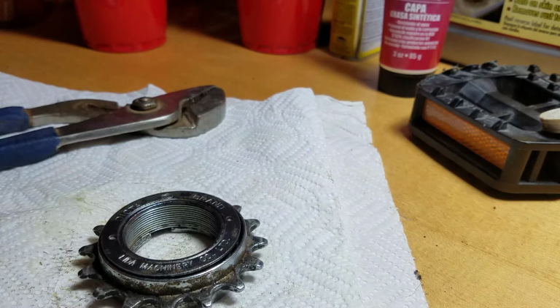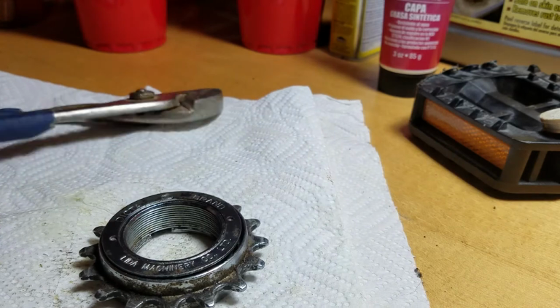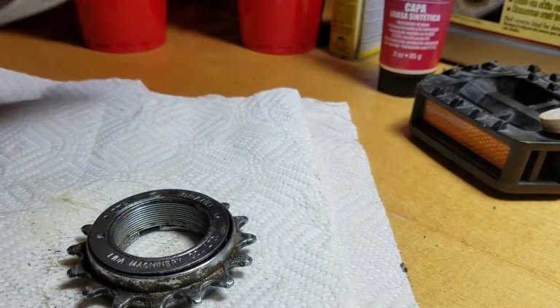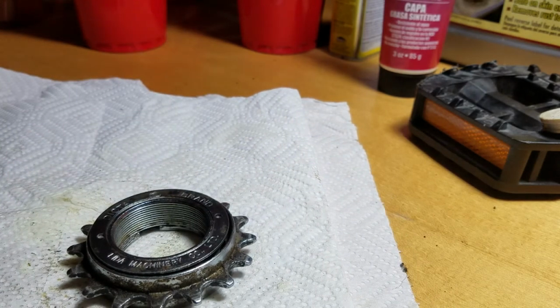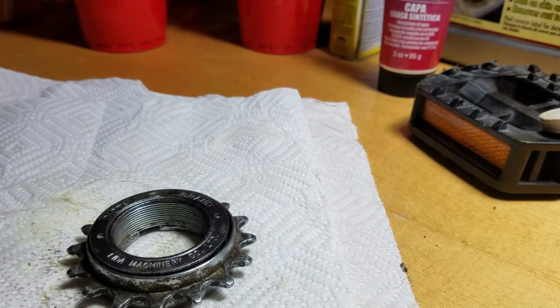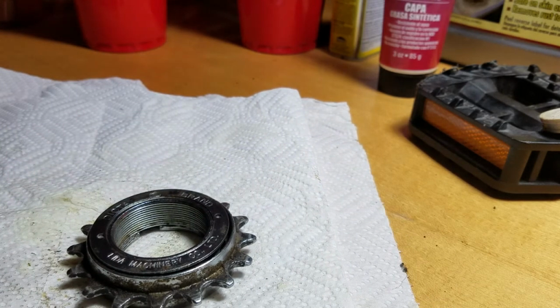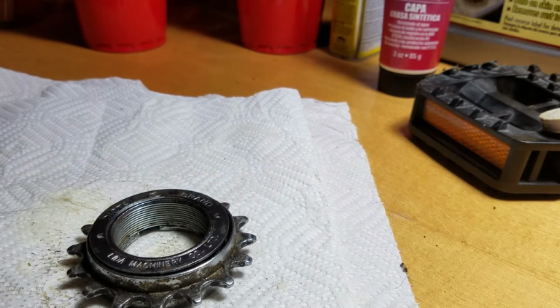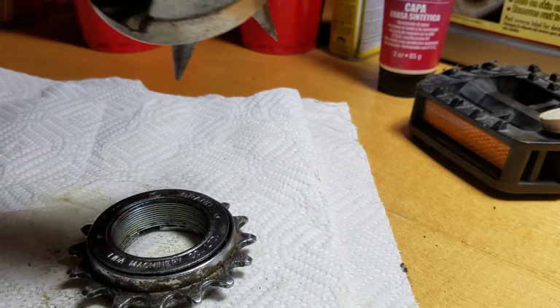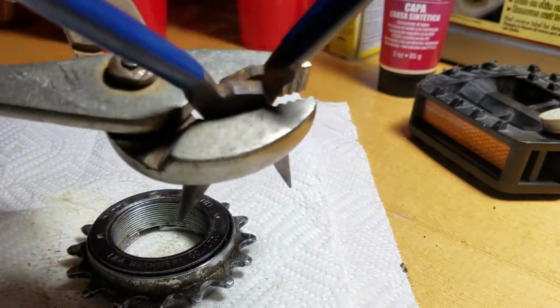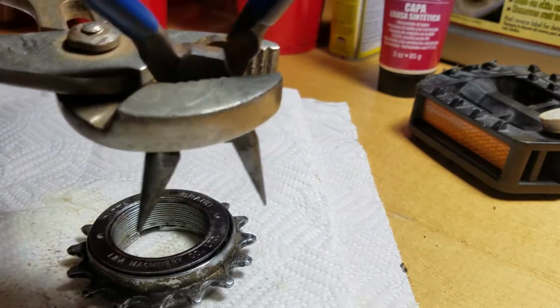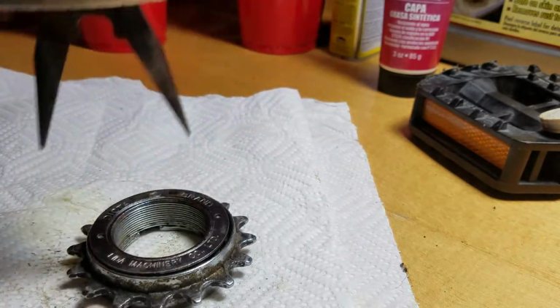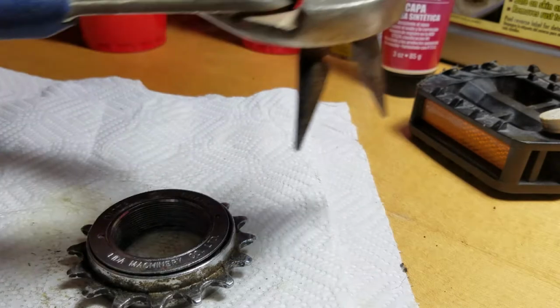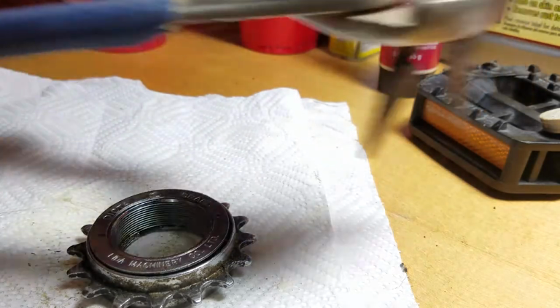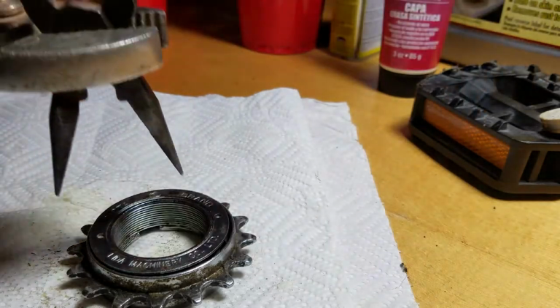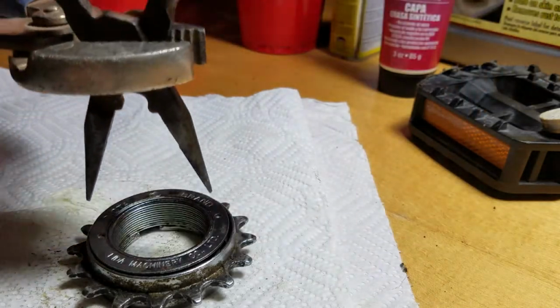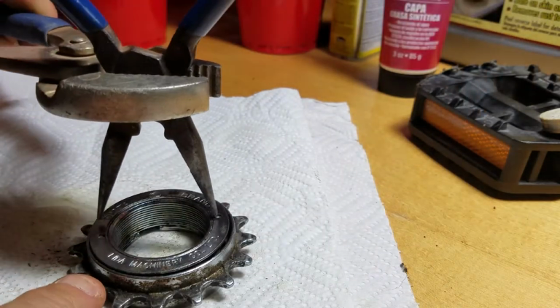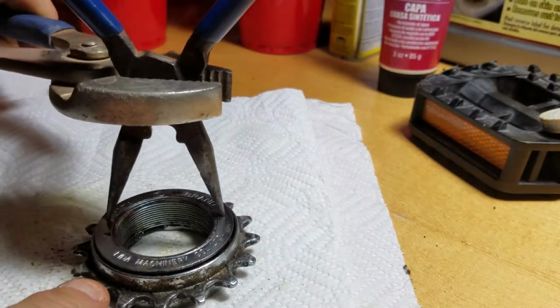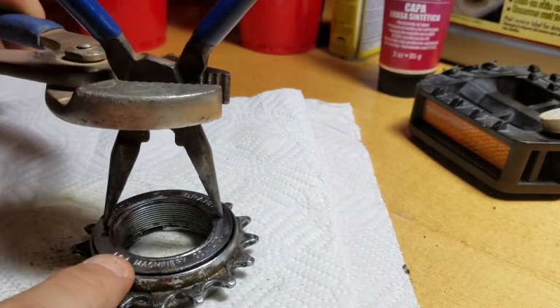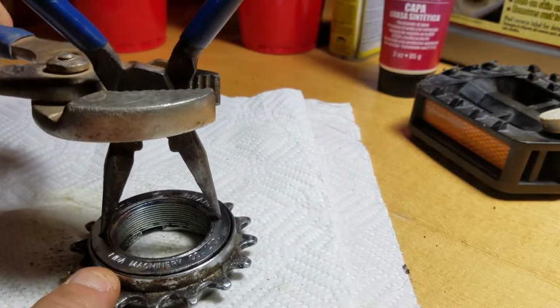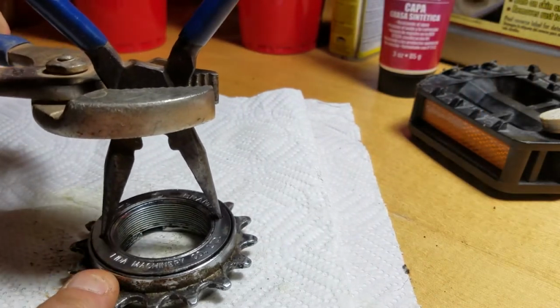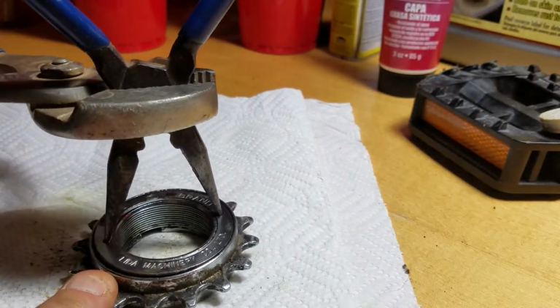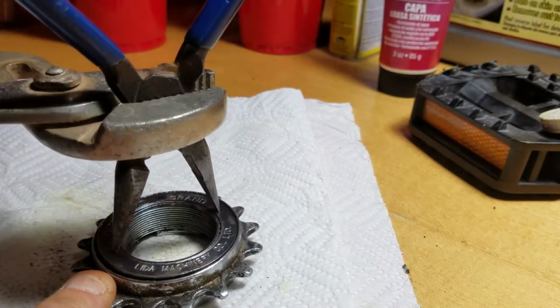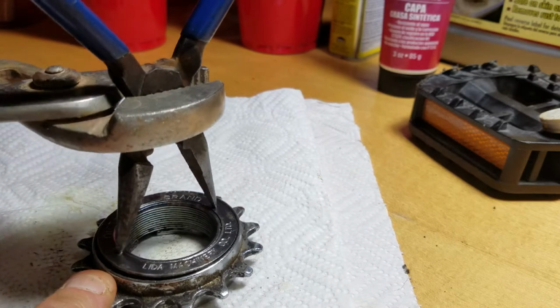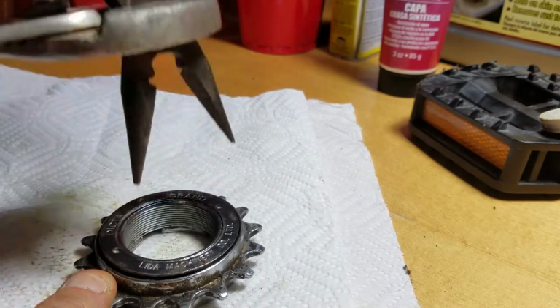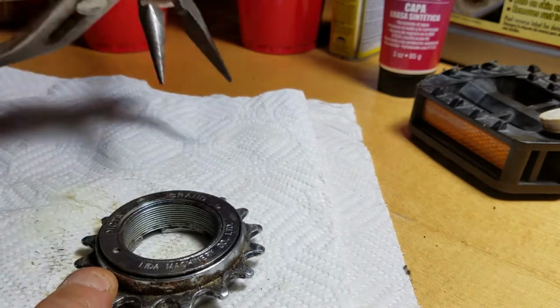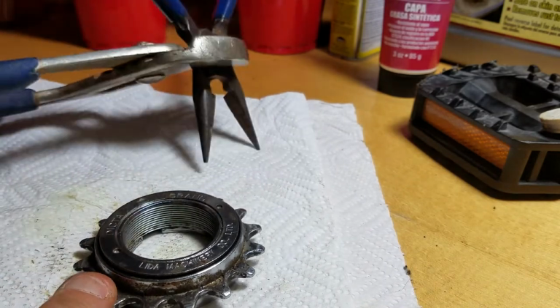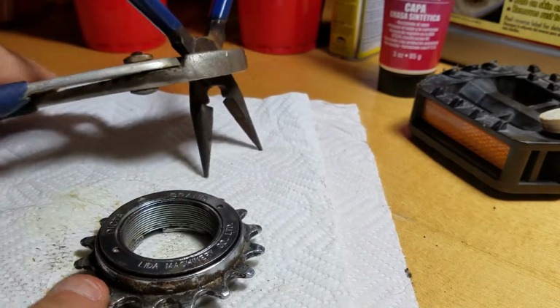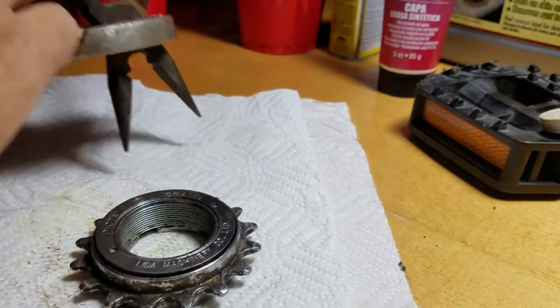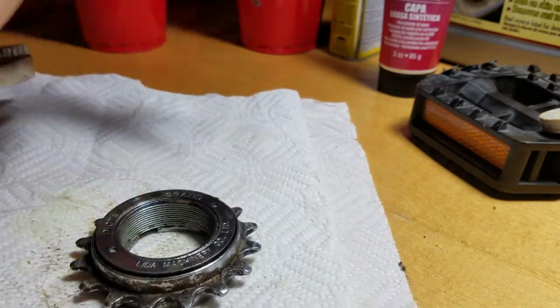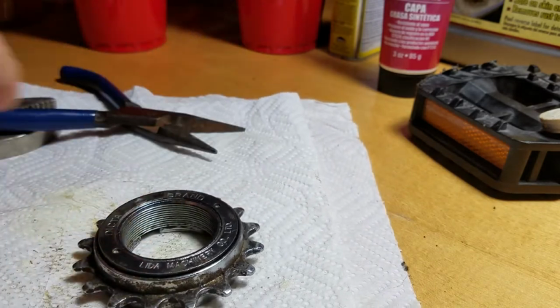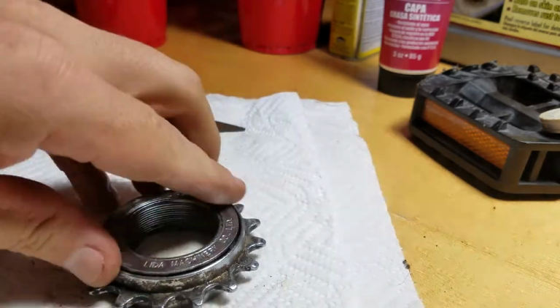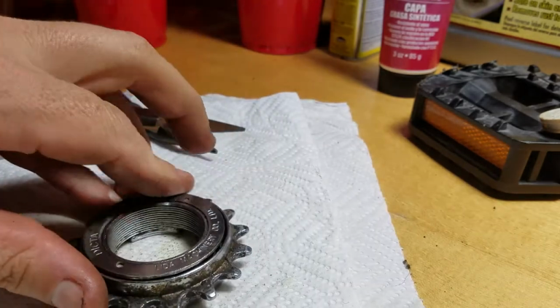If I have one that's being particularly difficult, I'll grab some channel locks or vice grips — that'll give you a bunch of extra leverage and you can just get in there, give it a nice solid turn, and that'll almost always break it free. And then that would spin off.